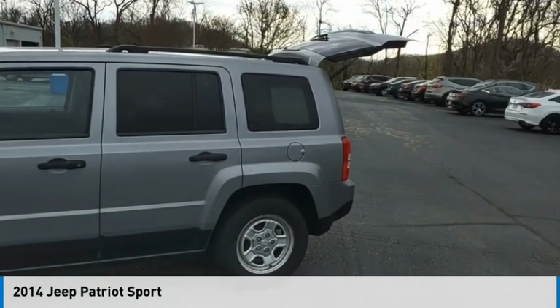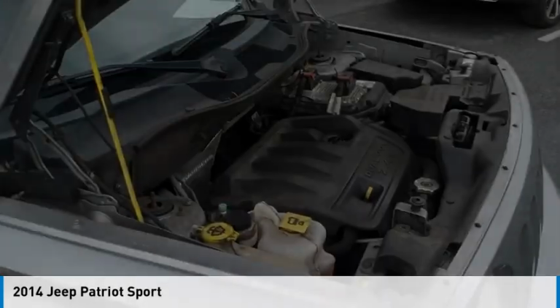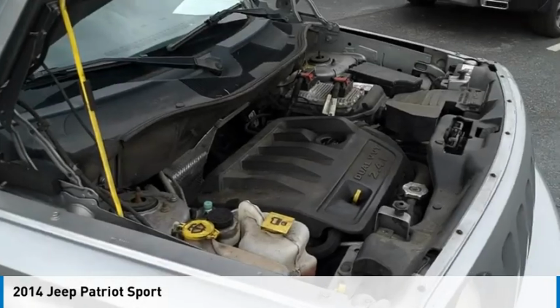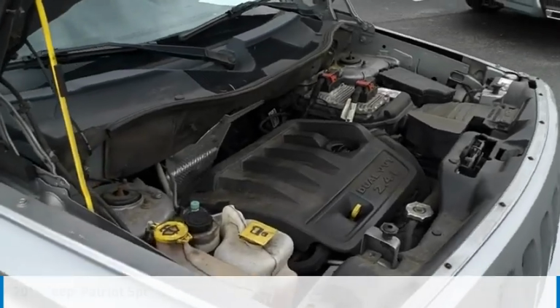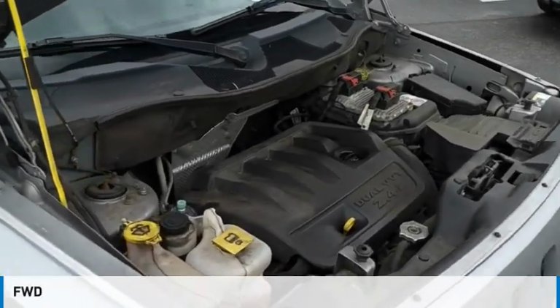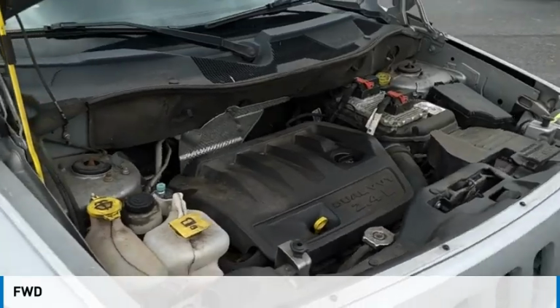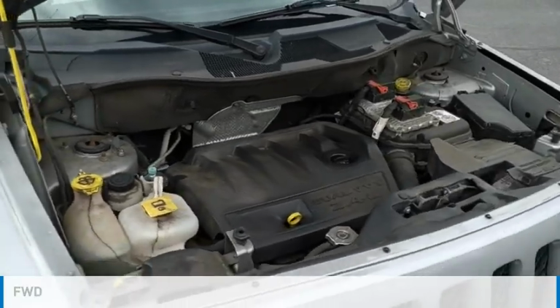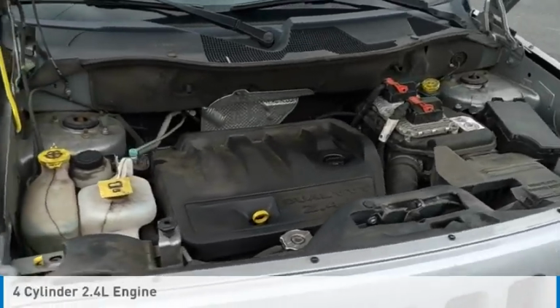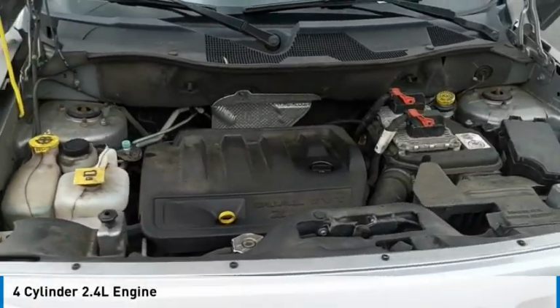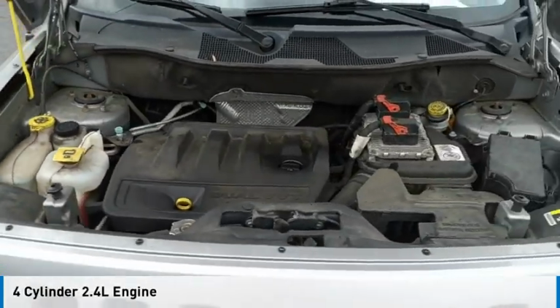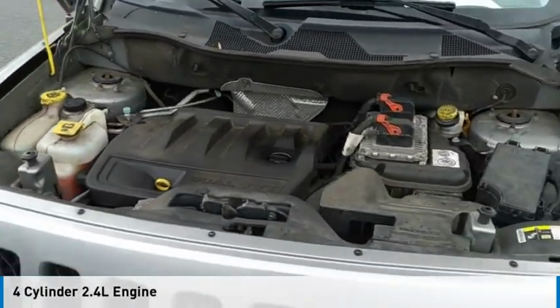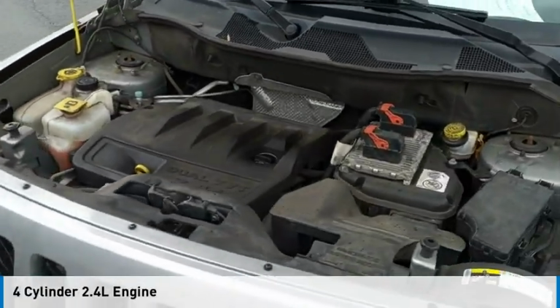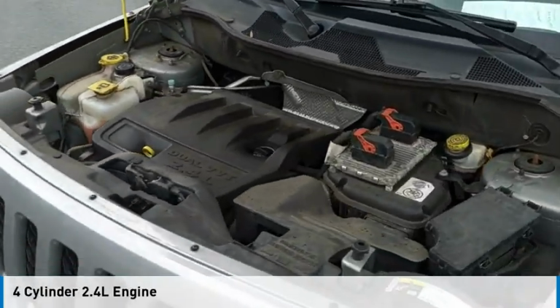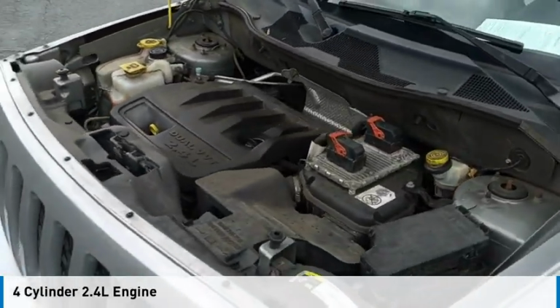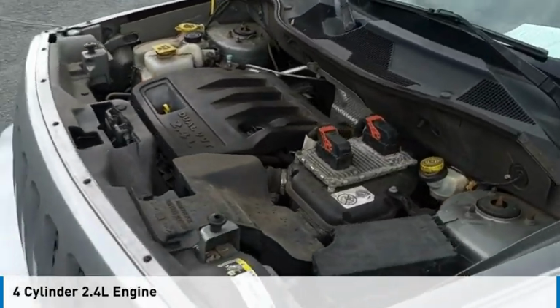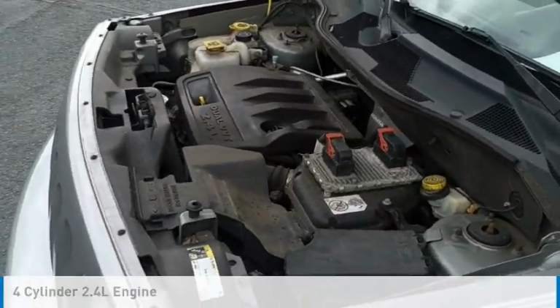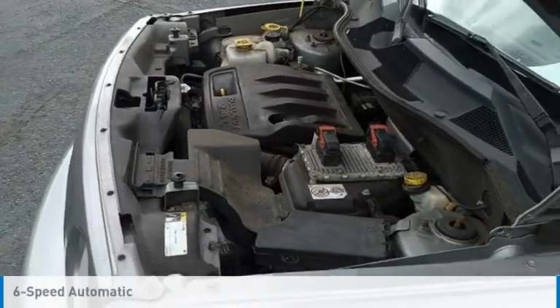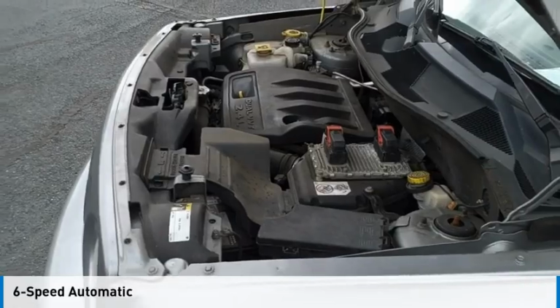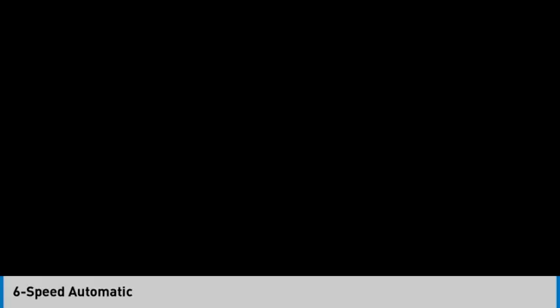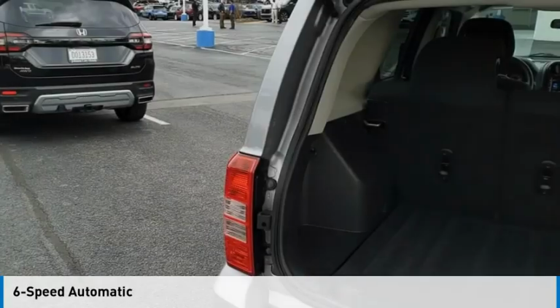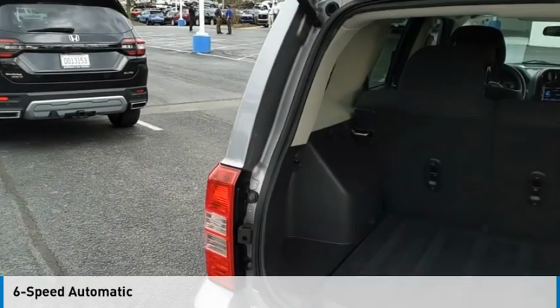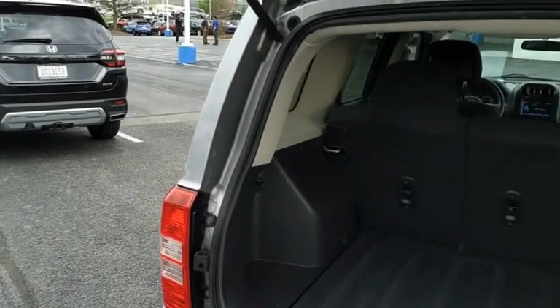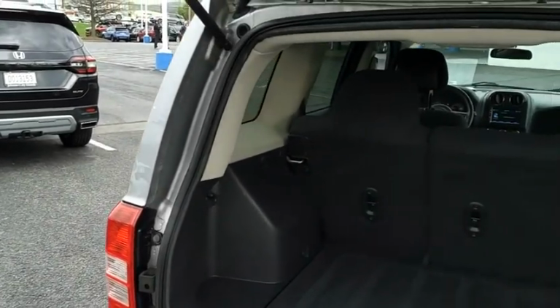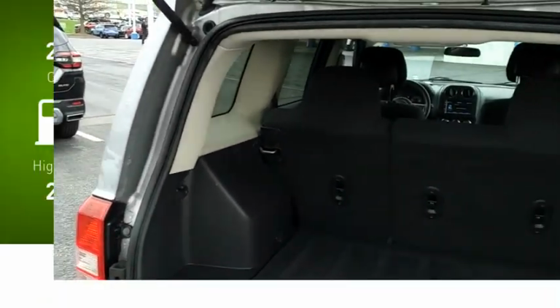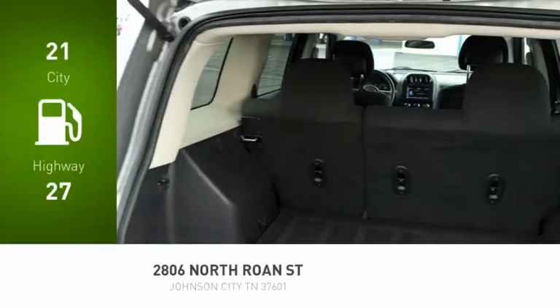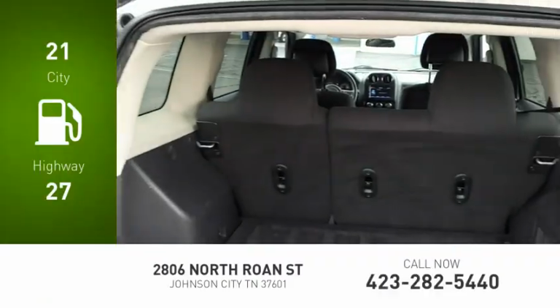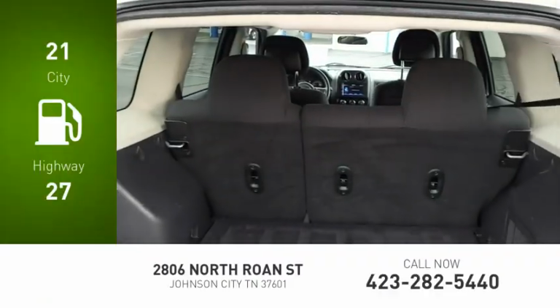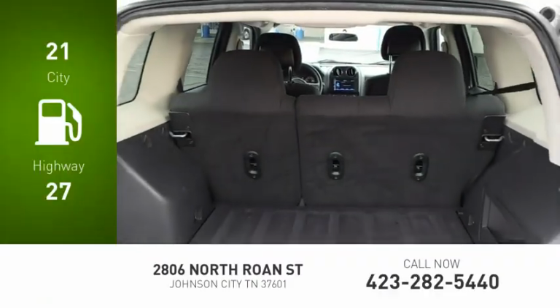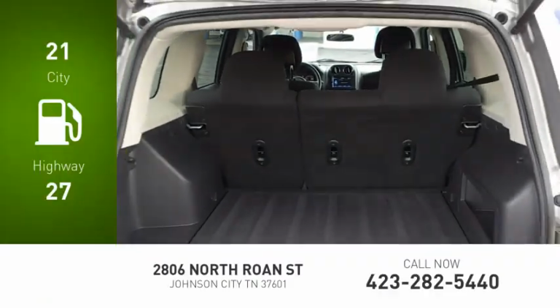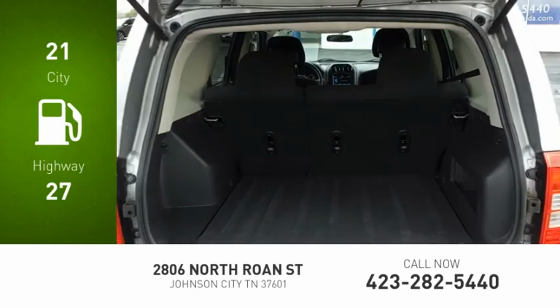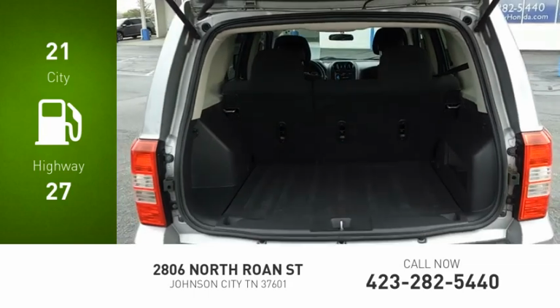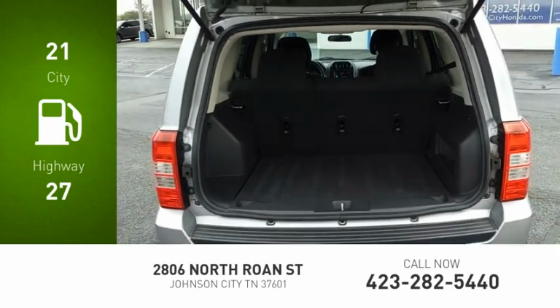This vehicle is powered by a front wheel drive, 4 cylinder, 2.4 liter engine and comes with a 6 speed automatic transmission. Great fuel efficiency saves you money by requiring fewer trips to the gas station.